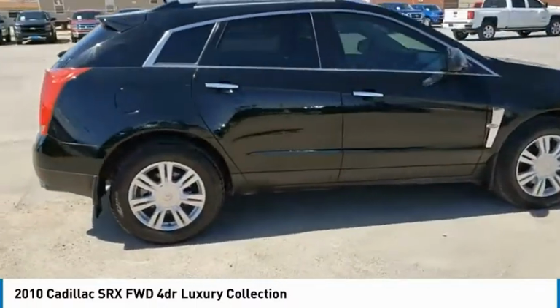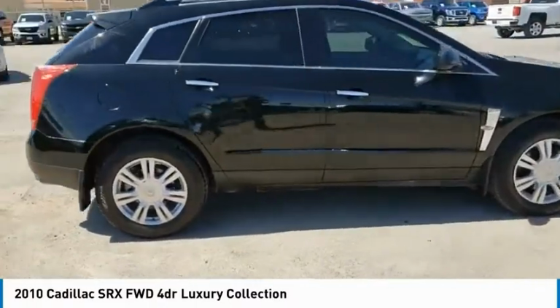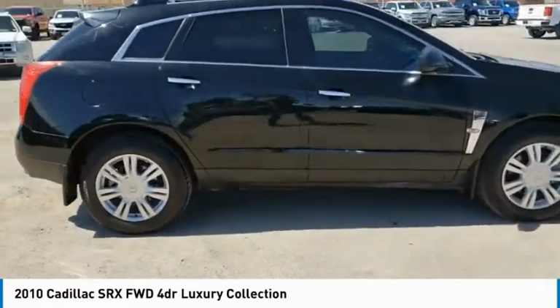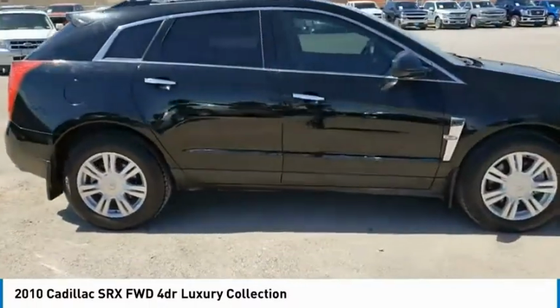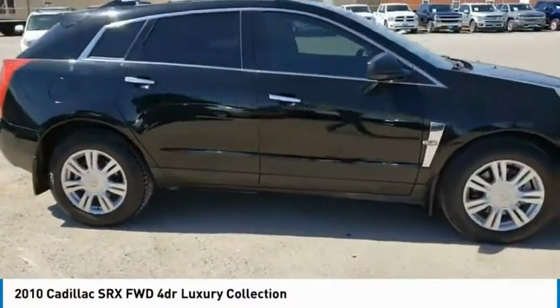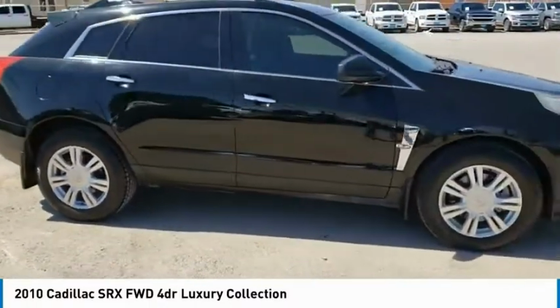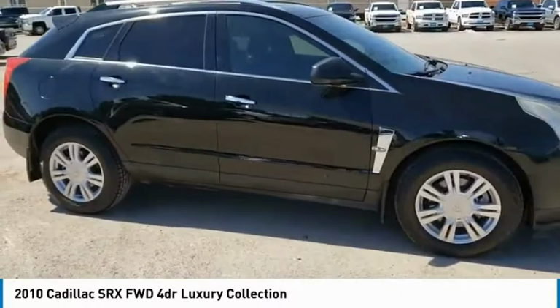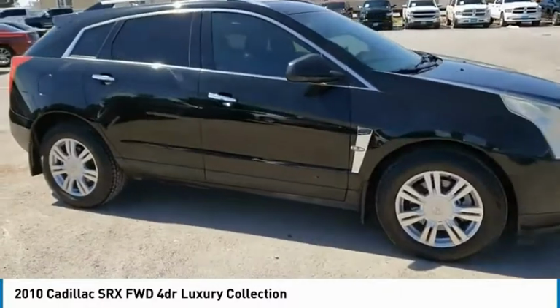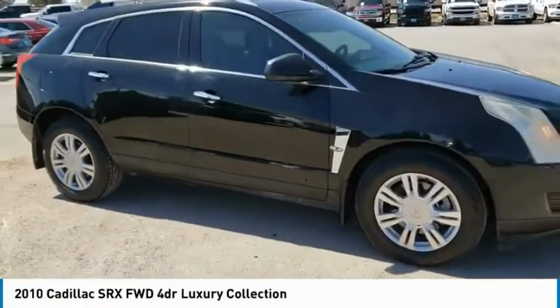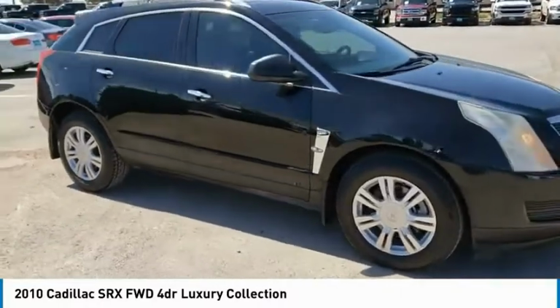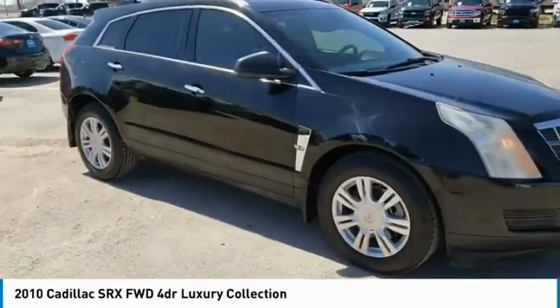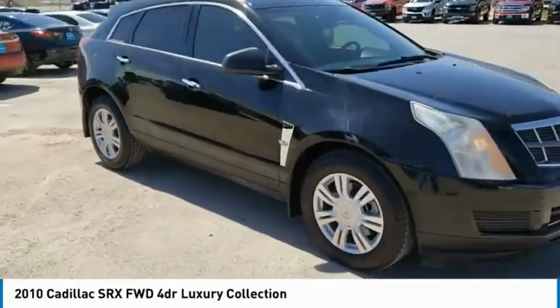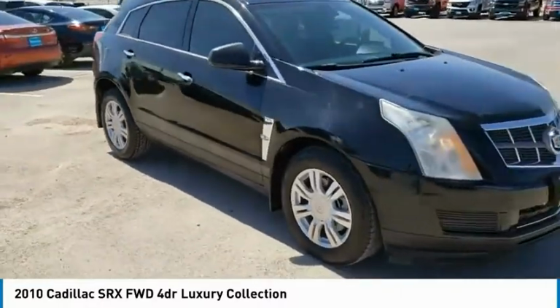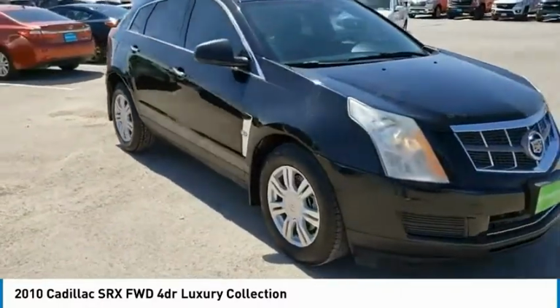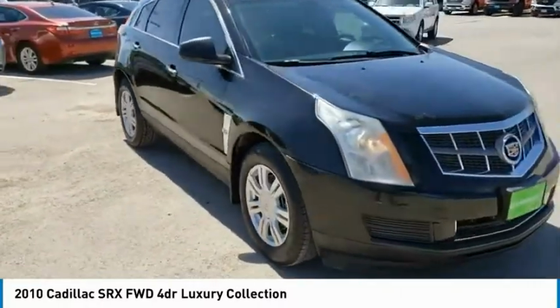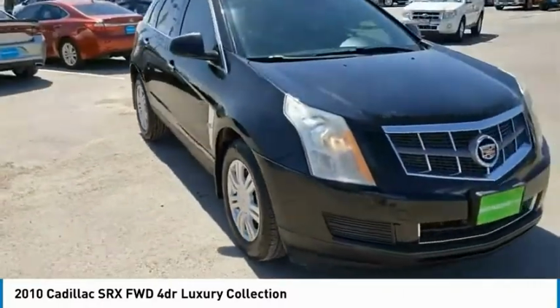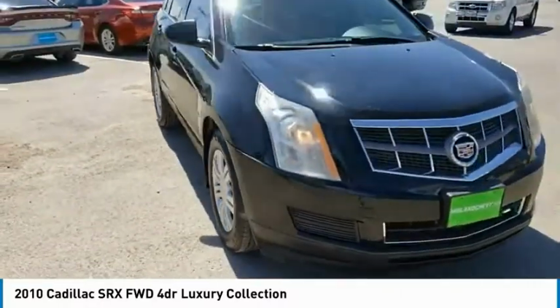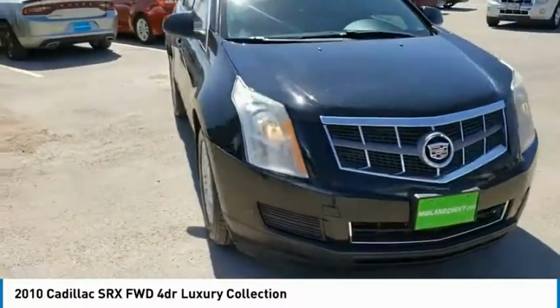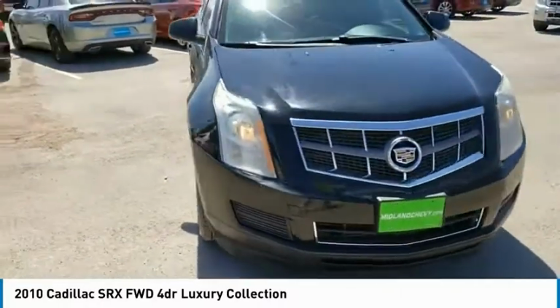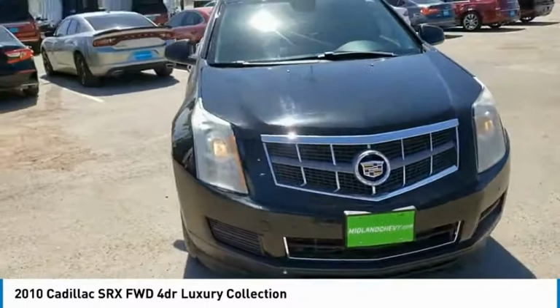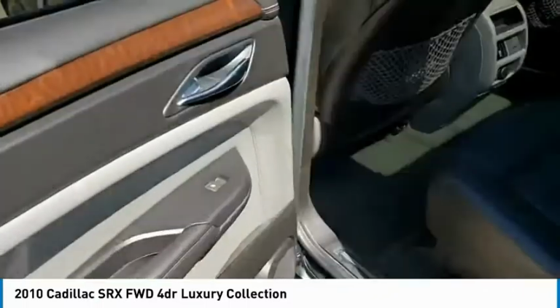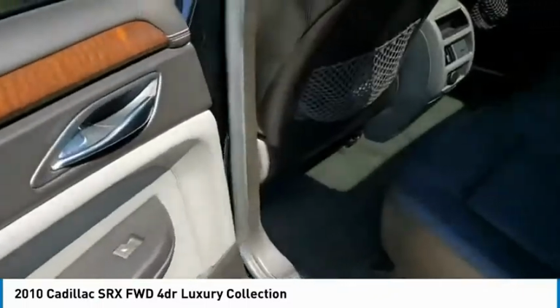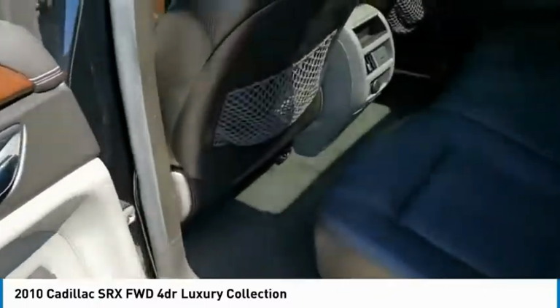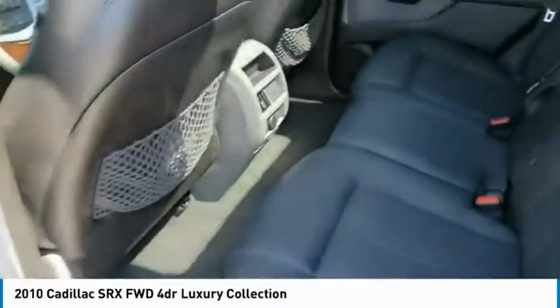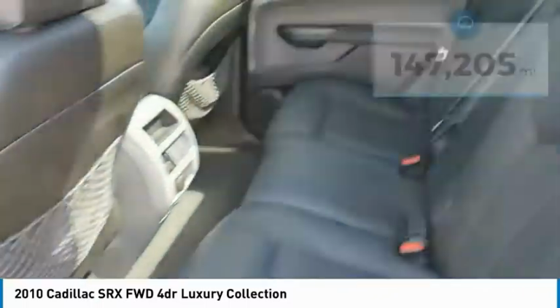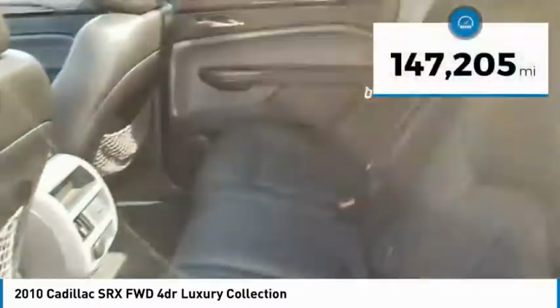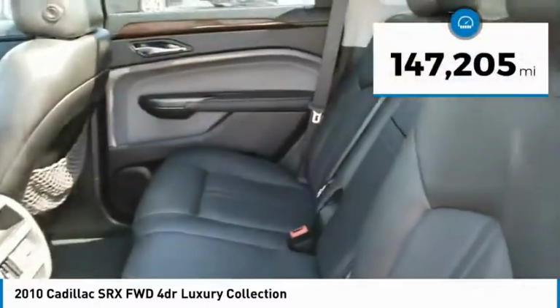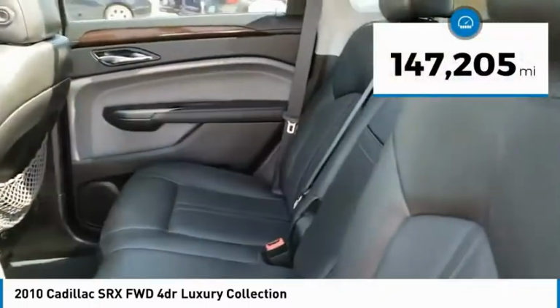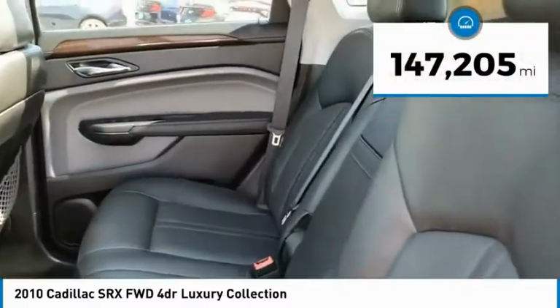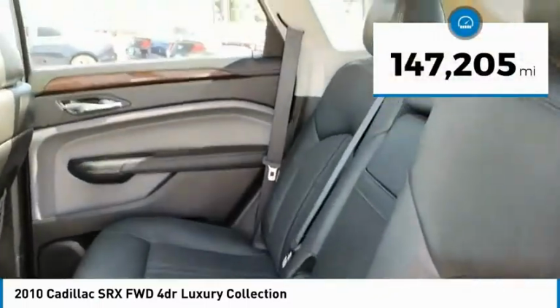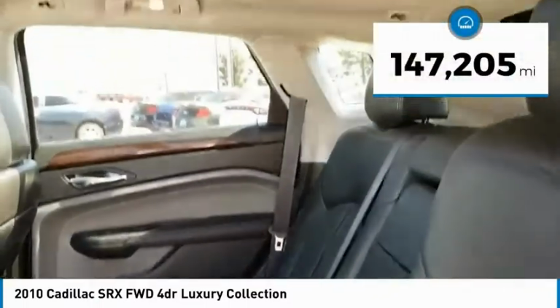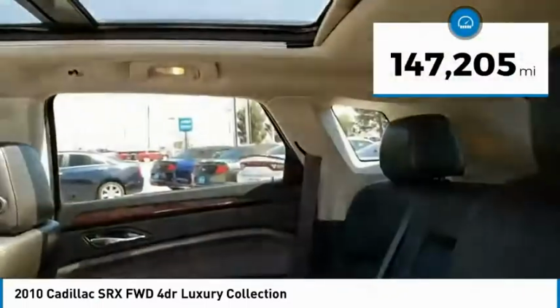Luxury lovers will delight in the new stylish handcrafted cabin. And for technology lovers, the list of high-tech features is just too long to list. This vehicle has less than 150,000 miles.